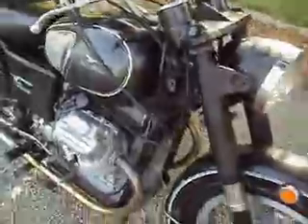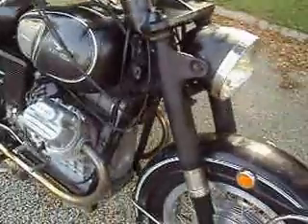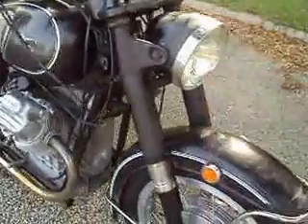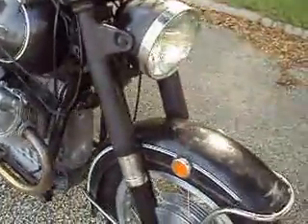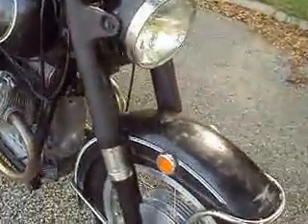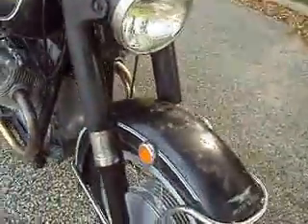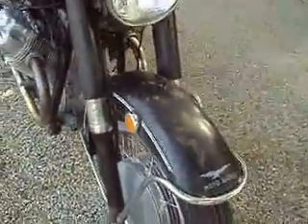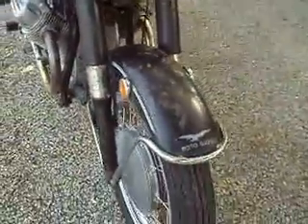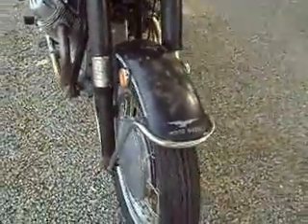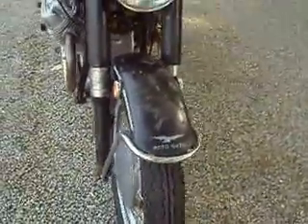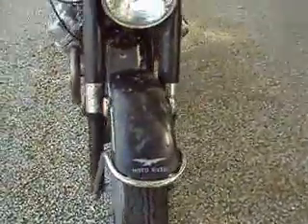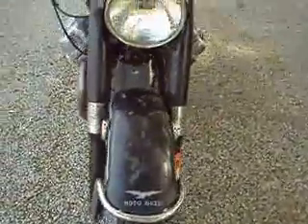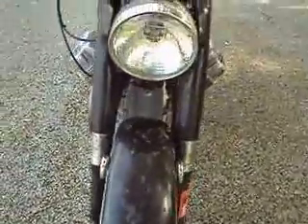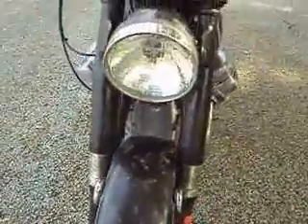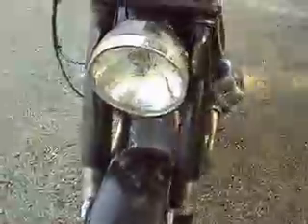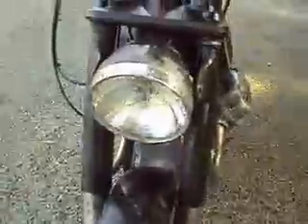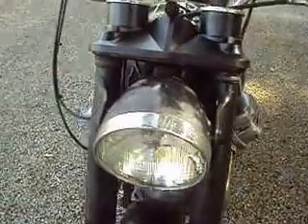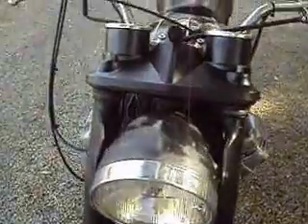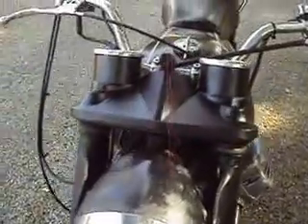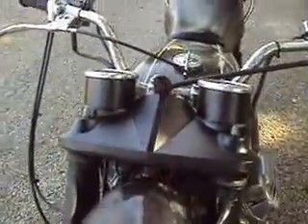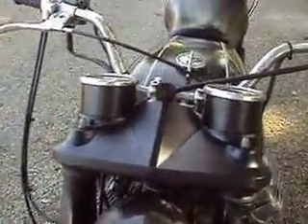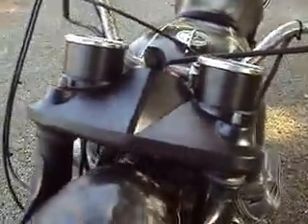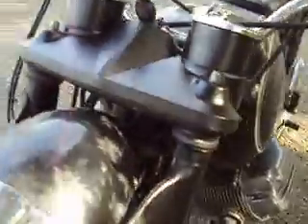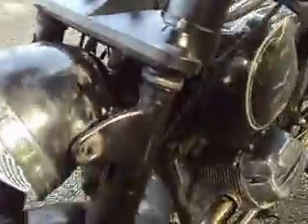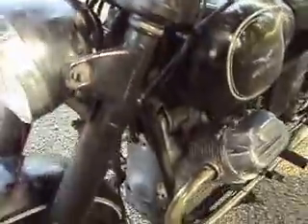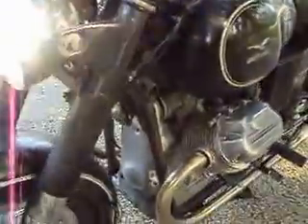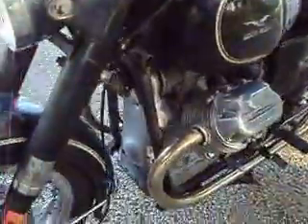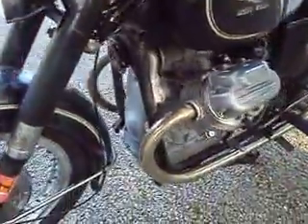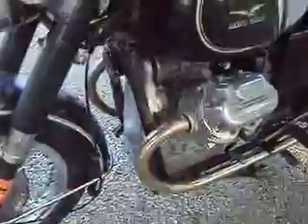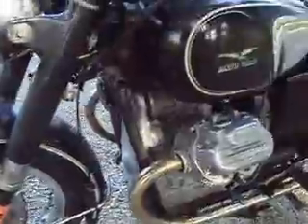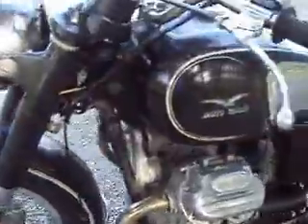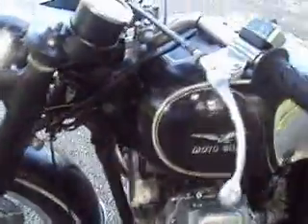You can just see that the paint is original, so it definitely needs a dressing. Tach and speedo work. All instrument lights work.